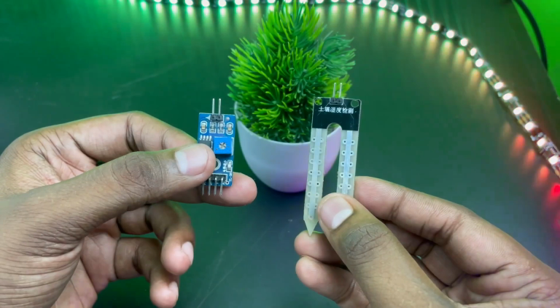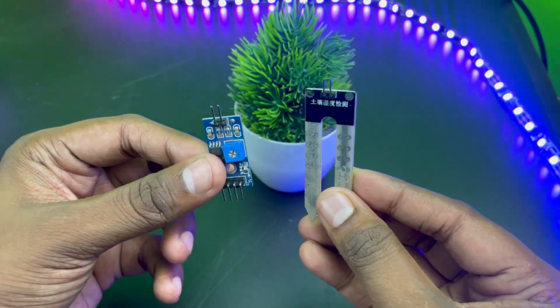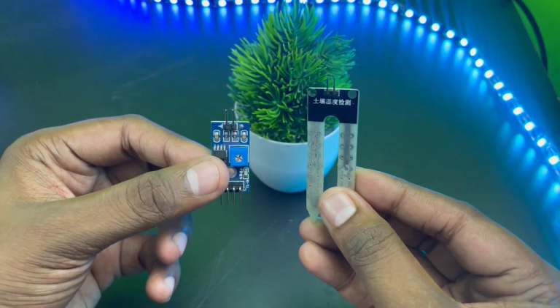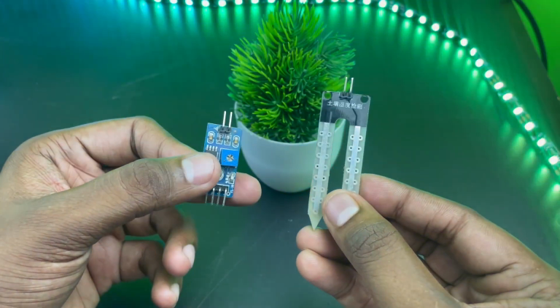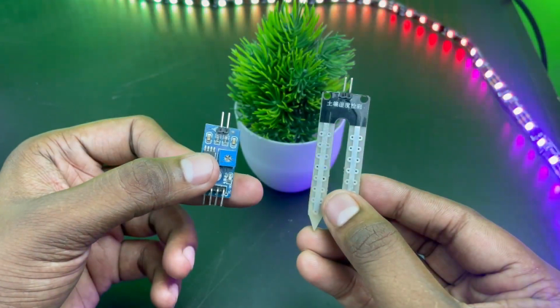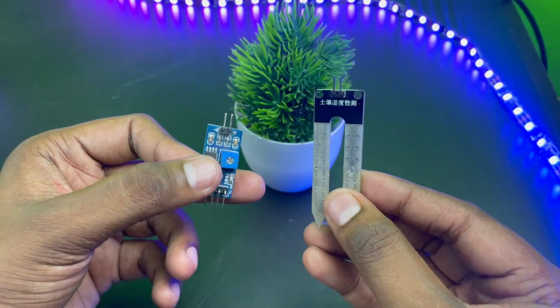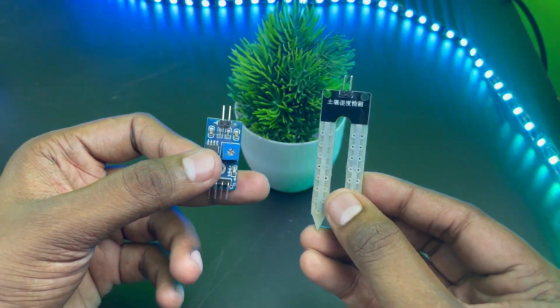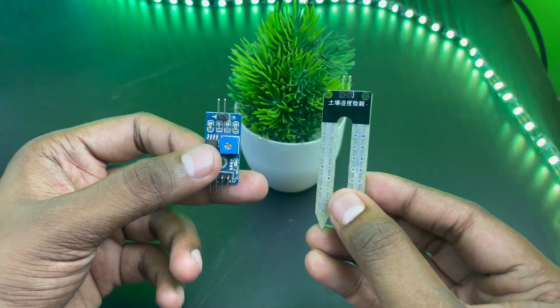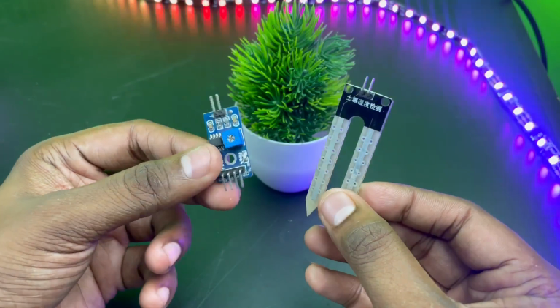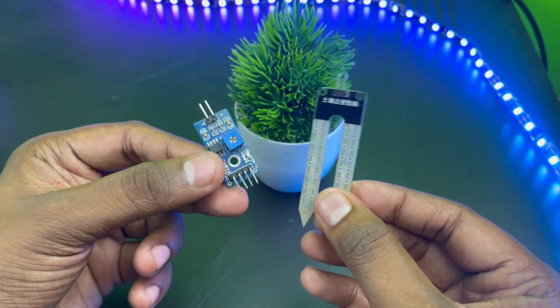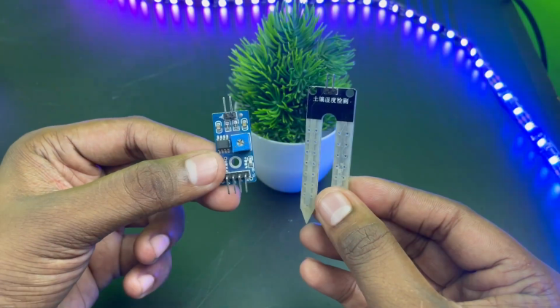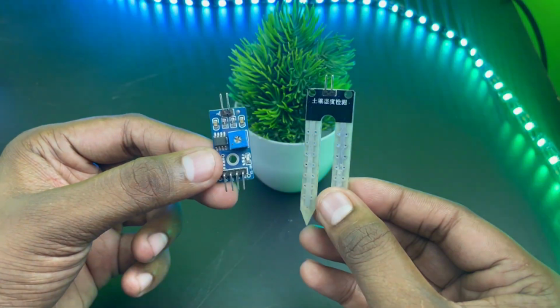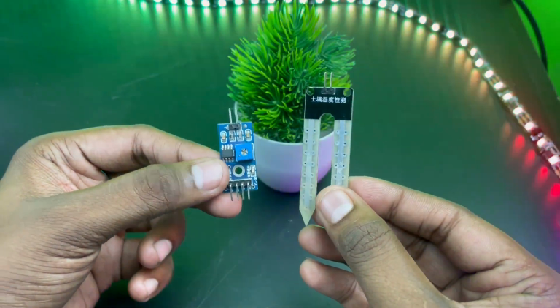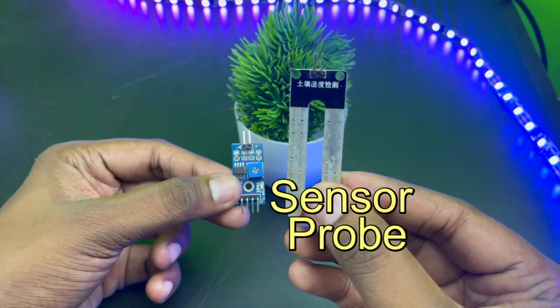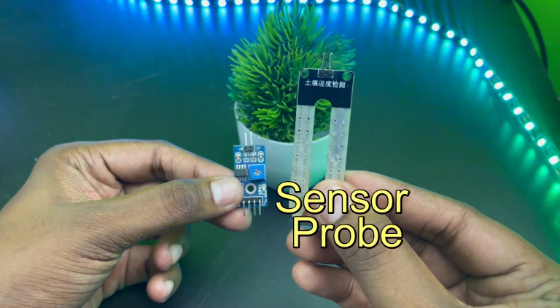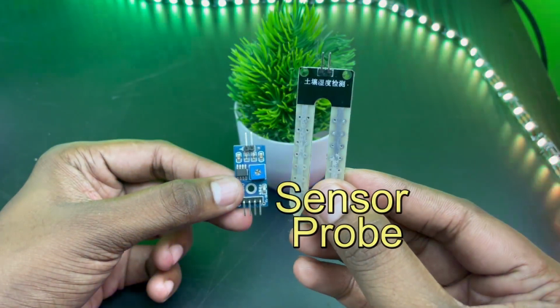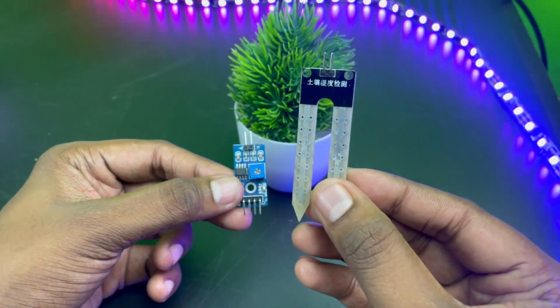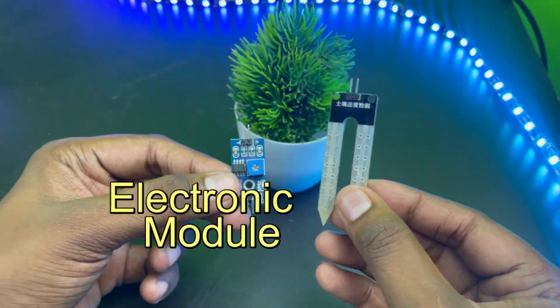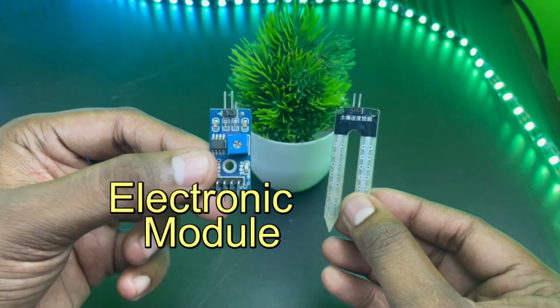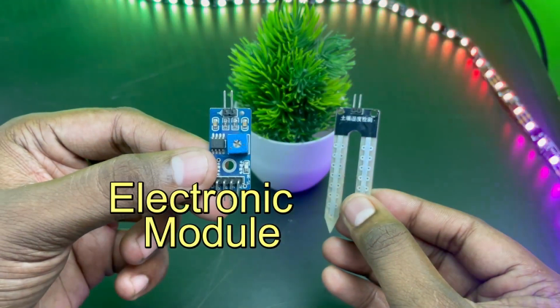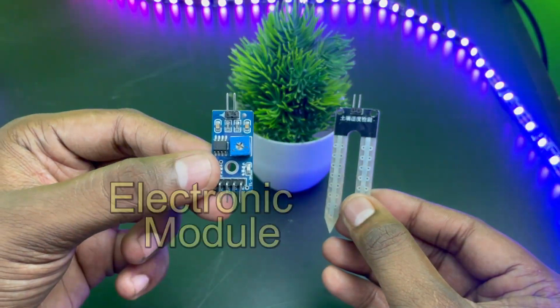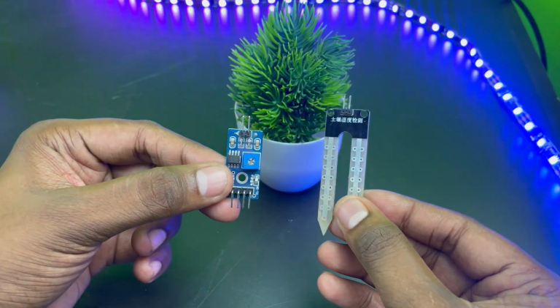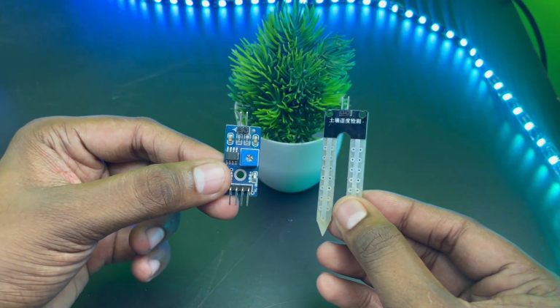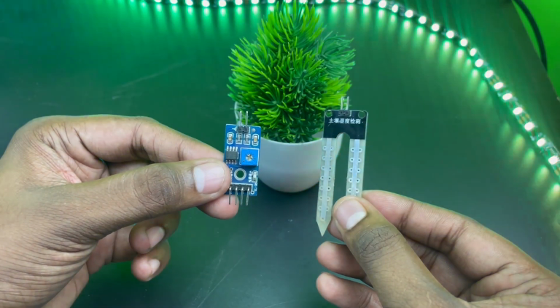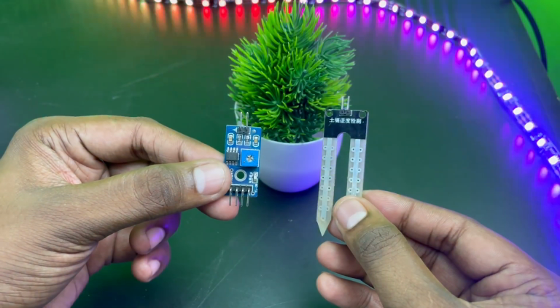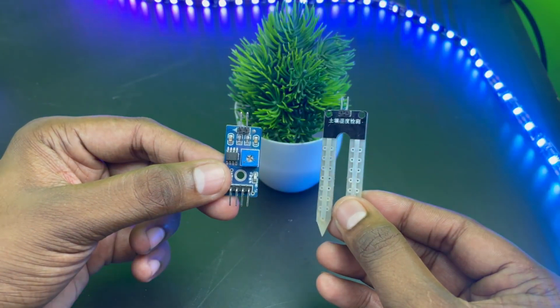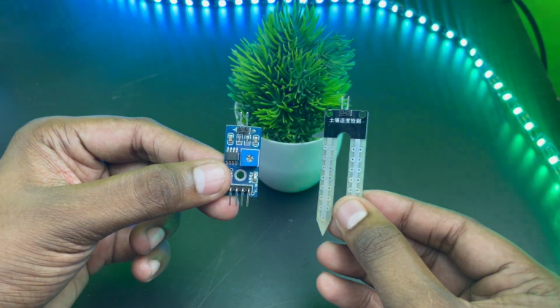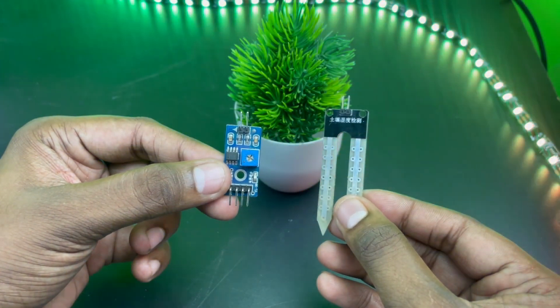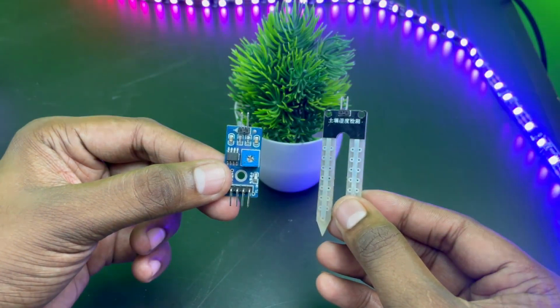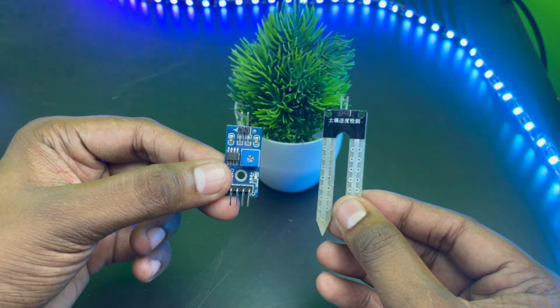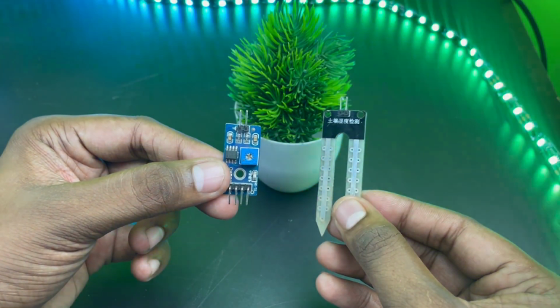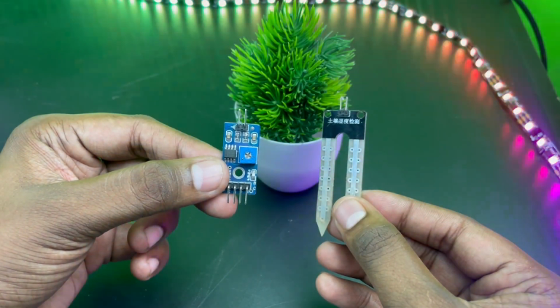This is the complete resistive soil moisture sensor and it is made up of two parts: a soil moisture sensor probe and an electronic module. Let's understand the pinout and connection of both these modules and then move on to its working.